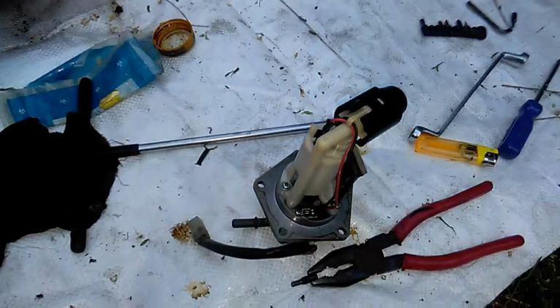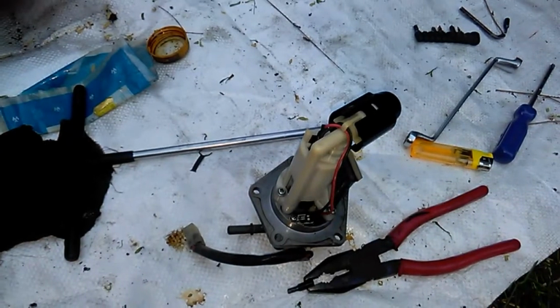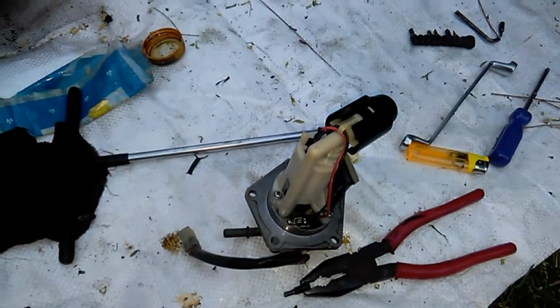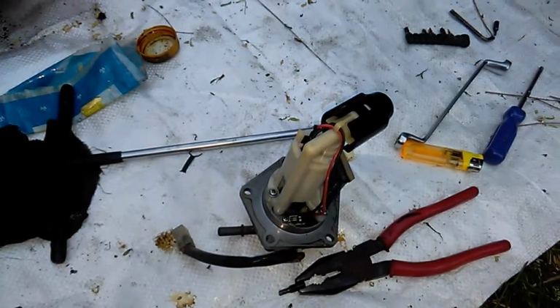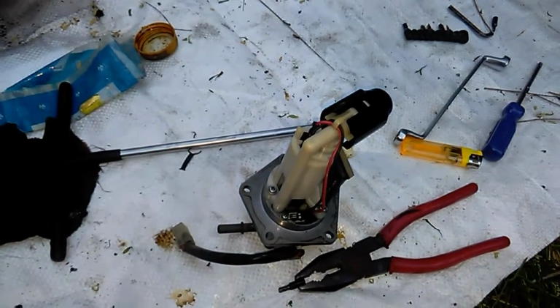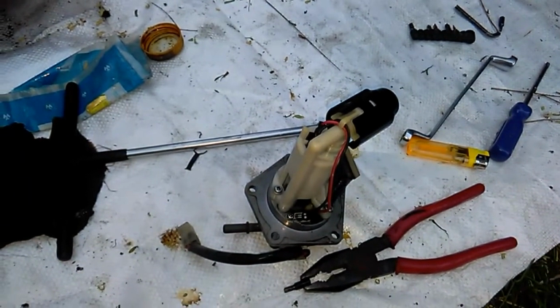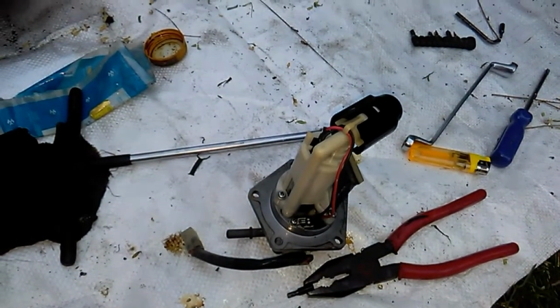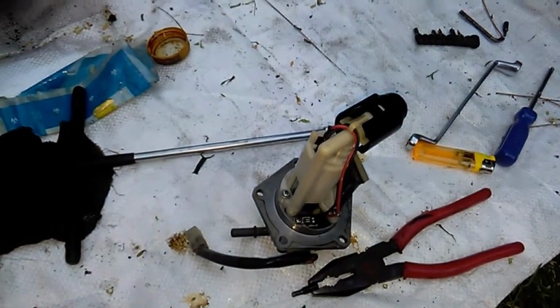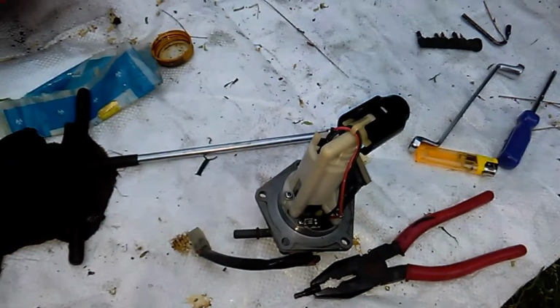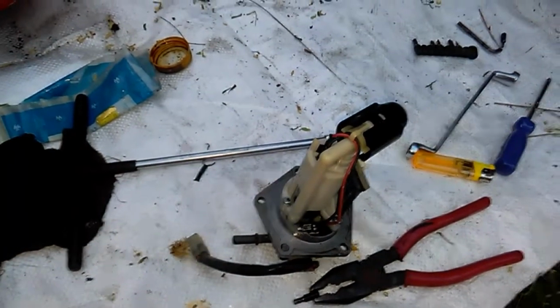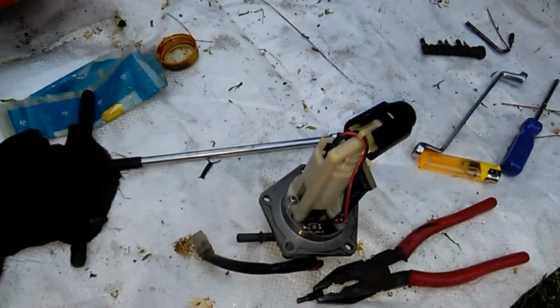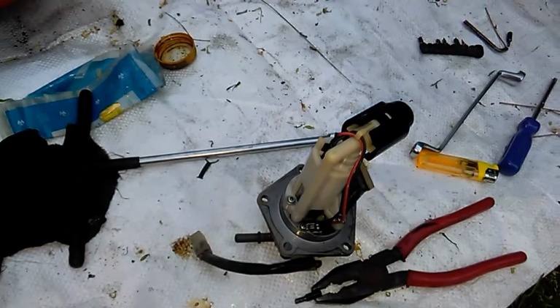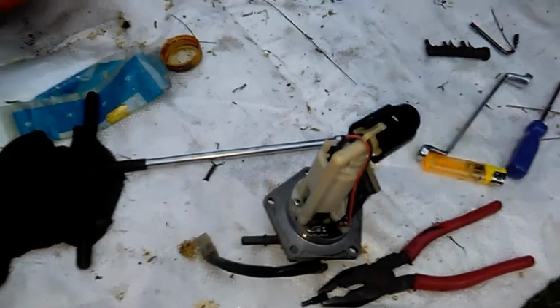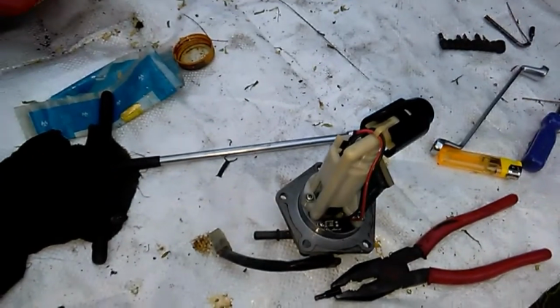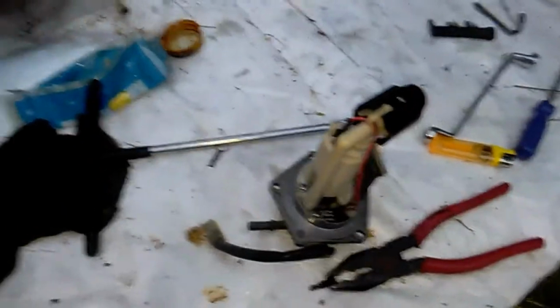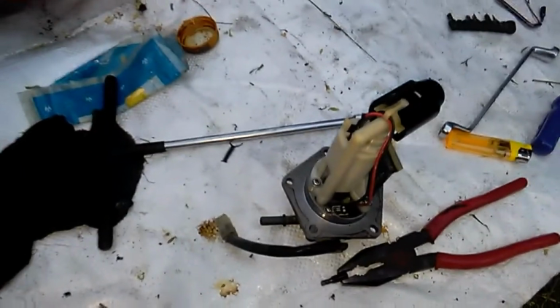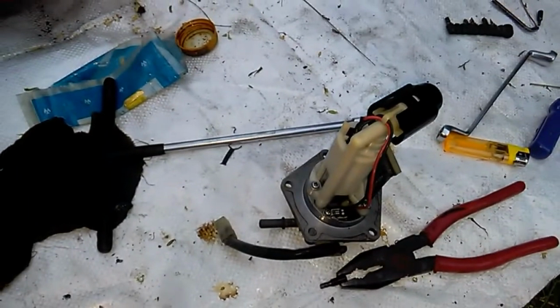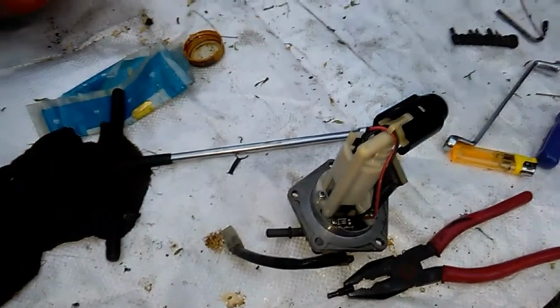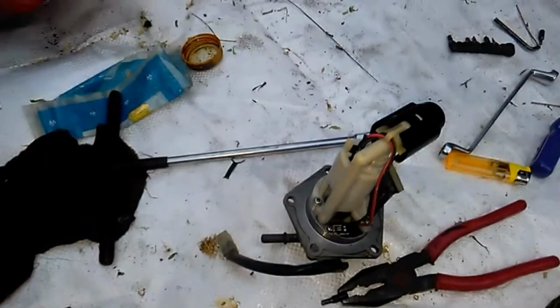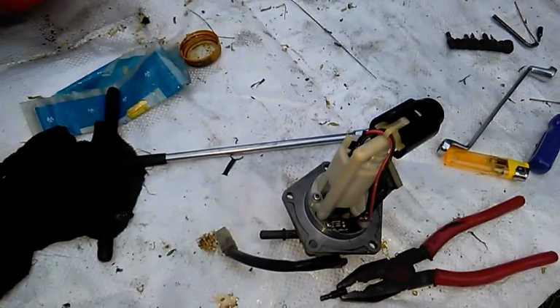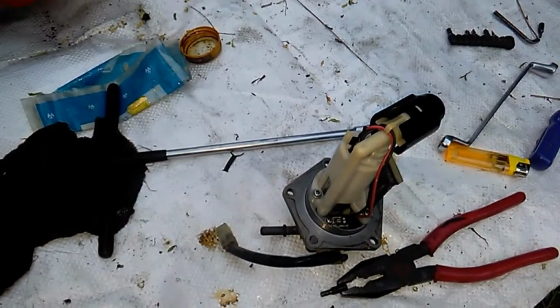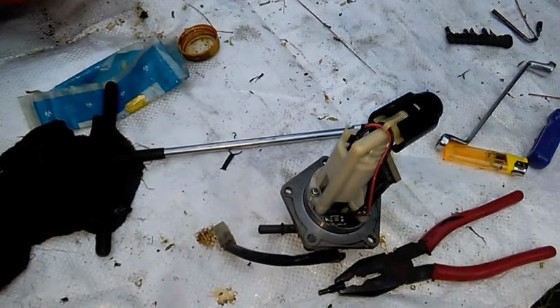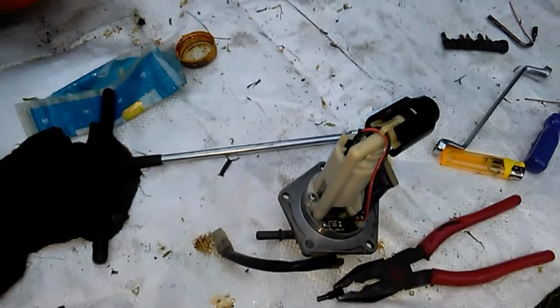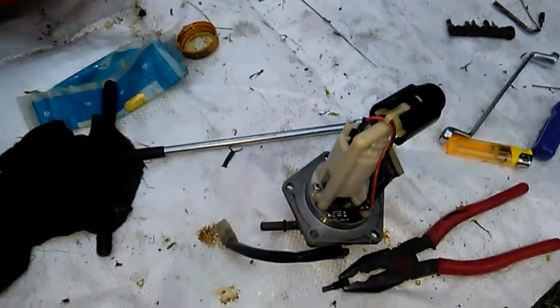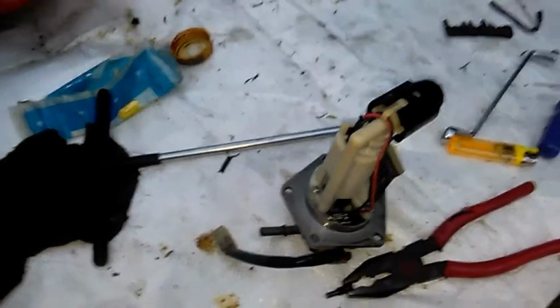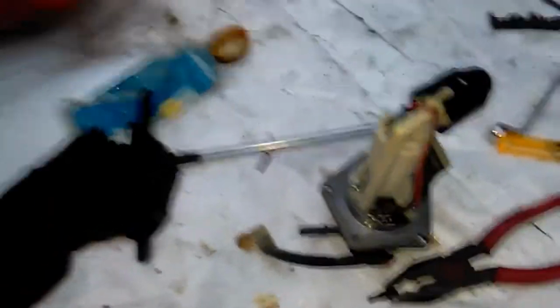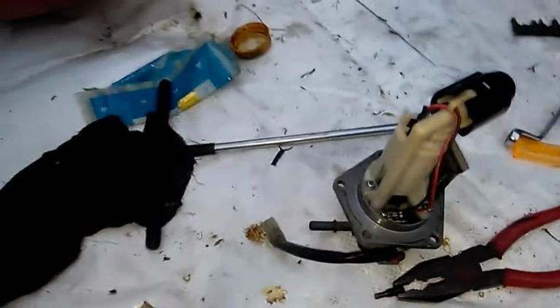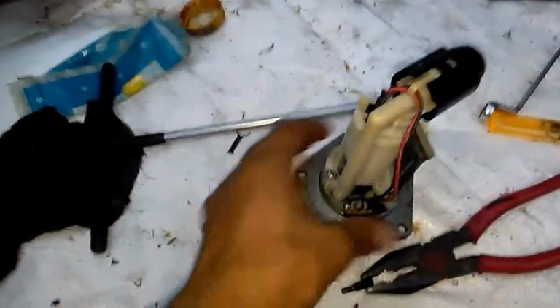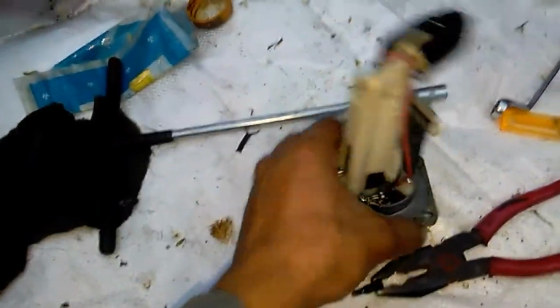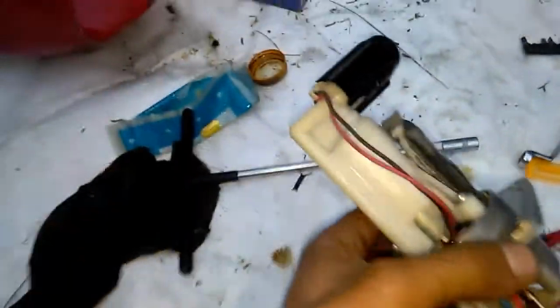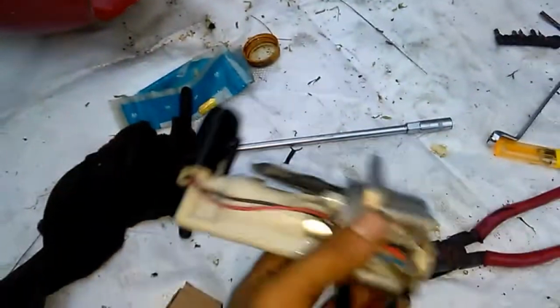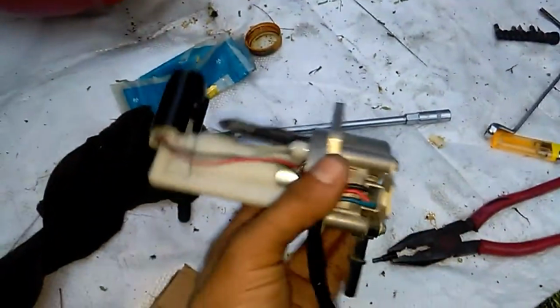Friends, this is Laman Pani and I'm working on my Continental GT Cafe Racer. My original fuel pump module was not giving the adequate pressure.